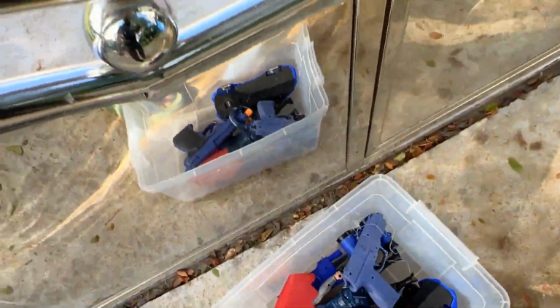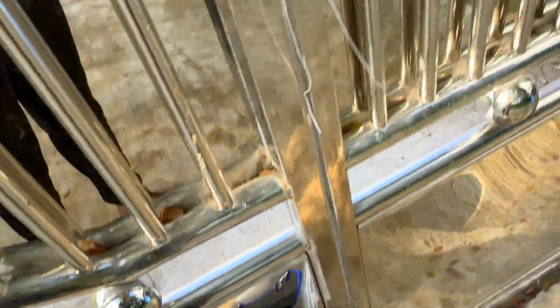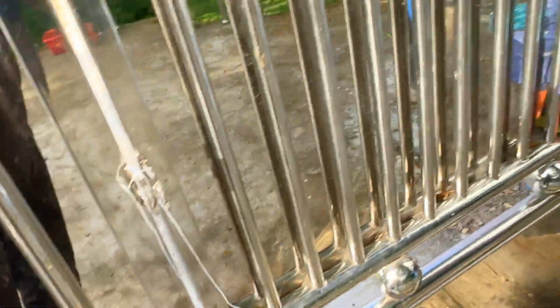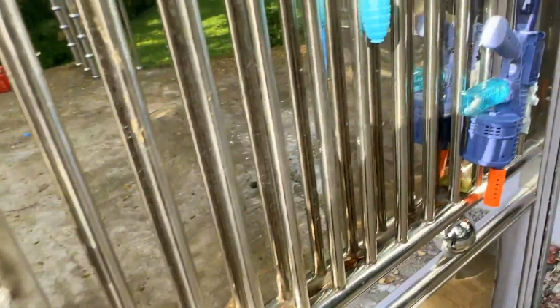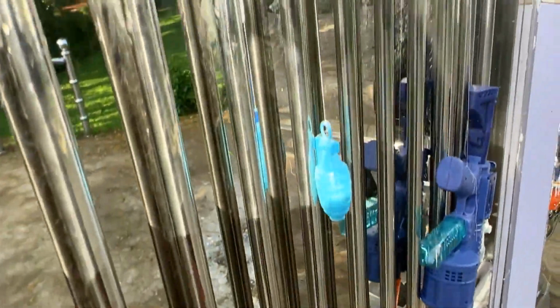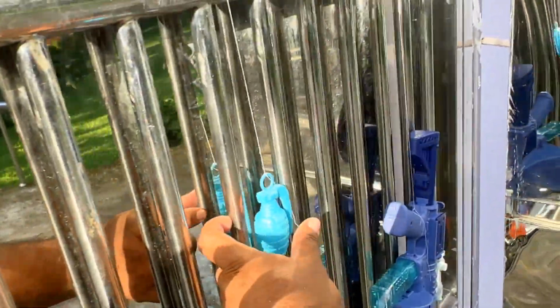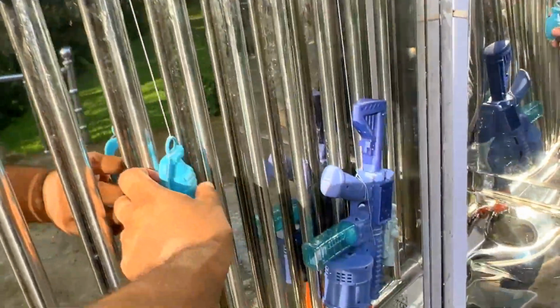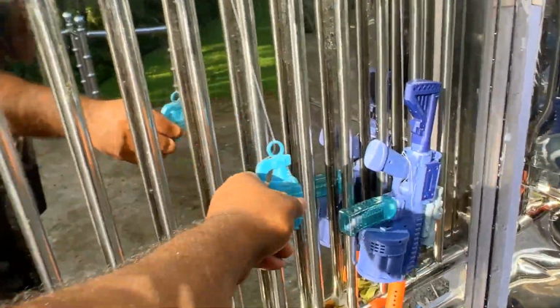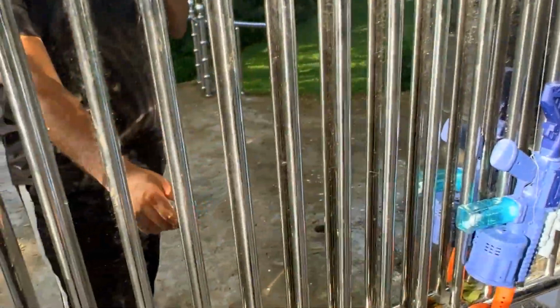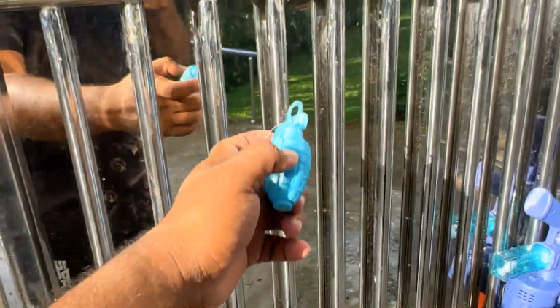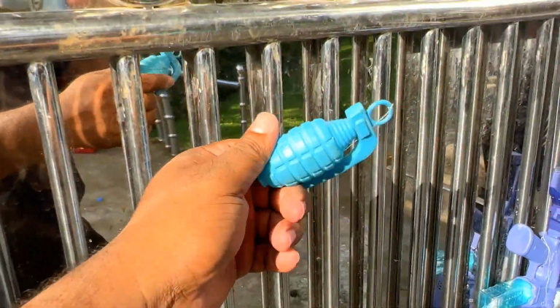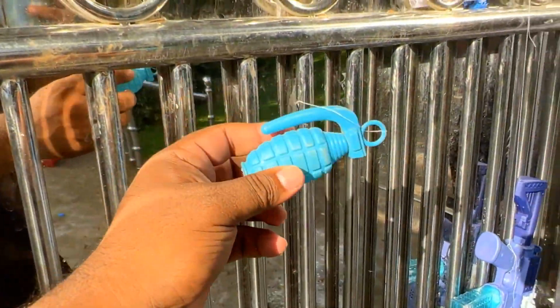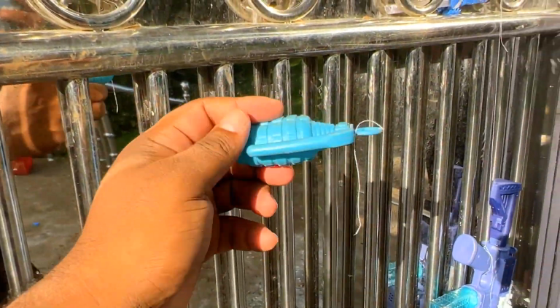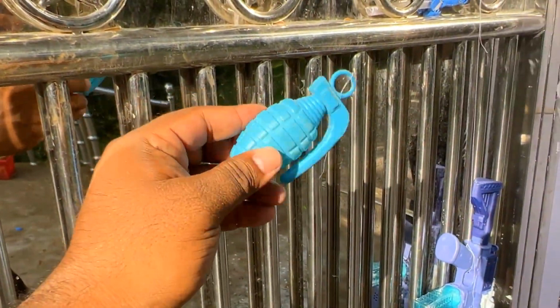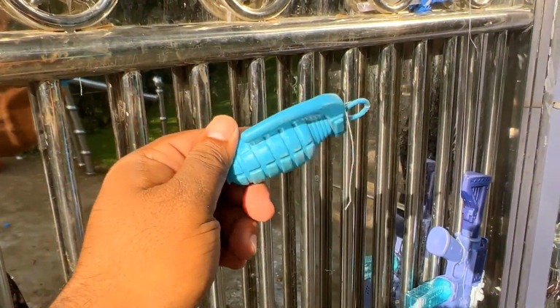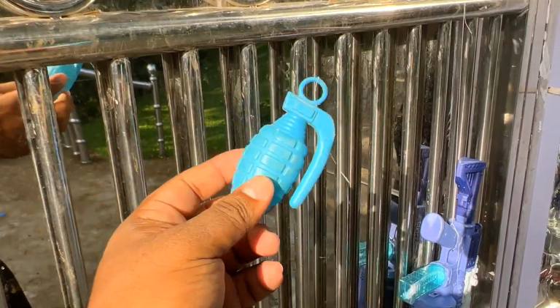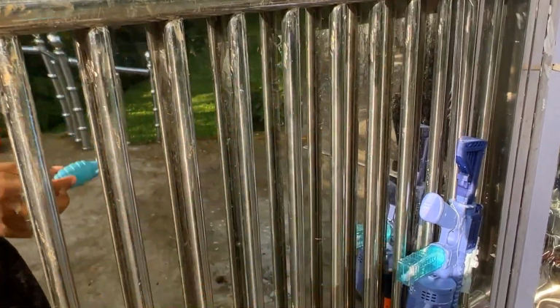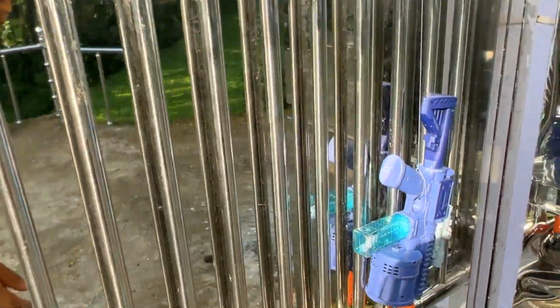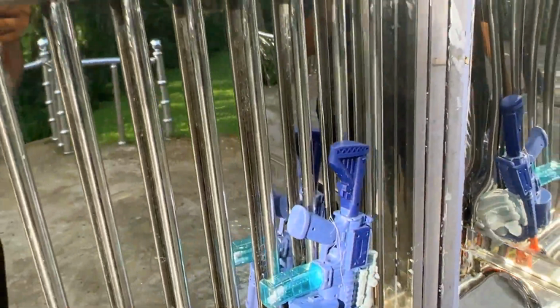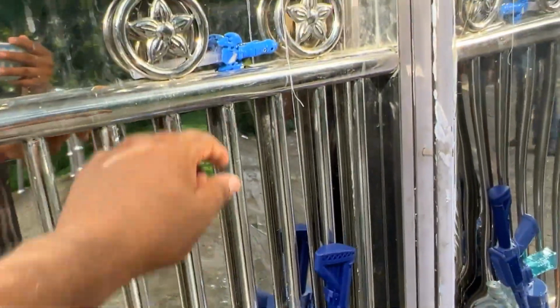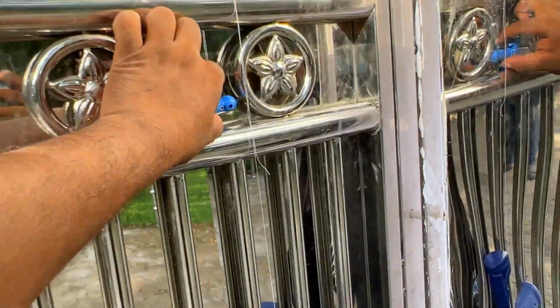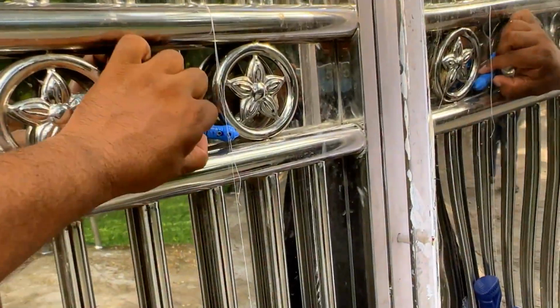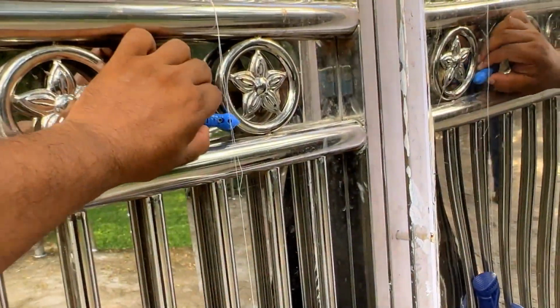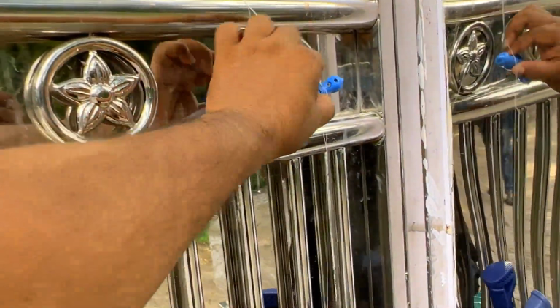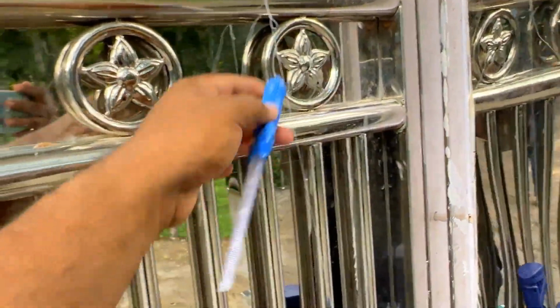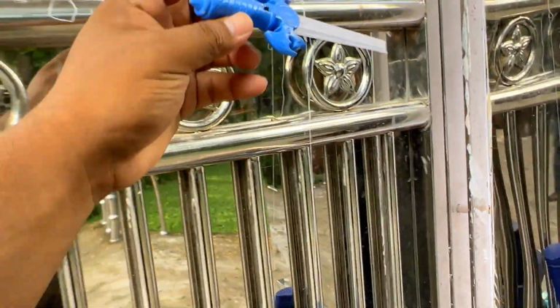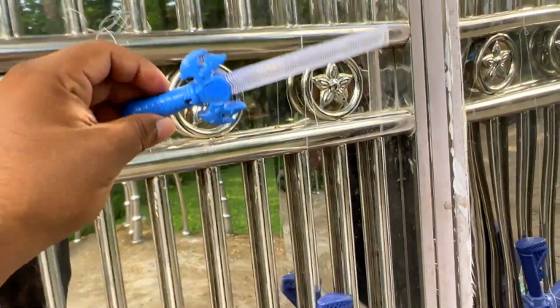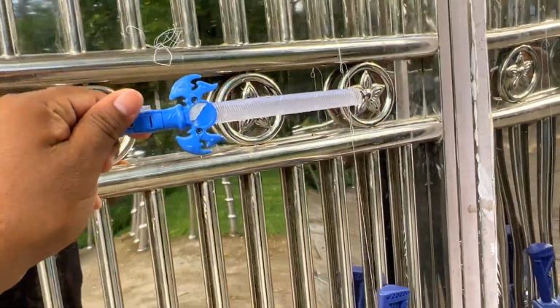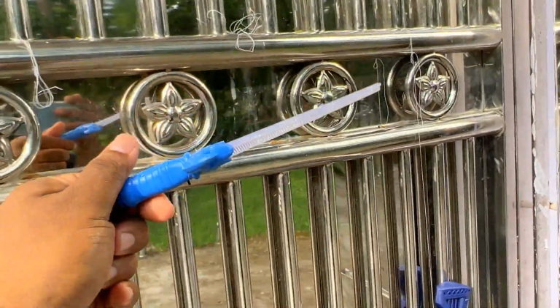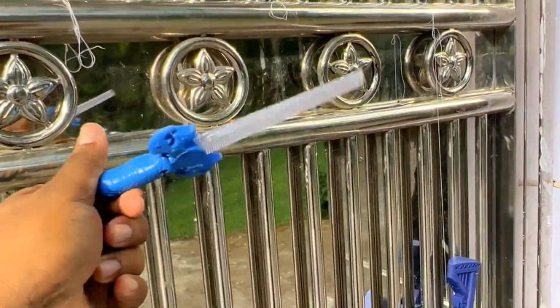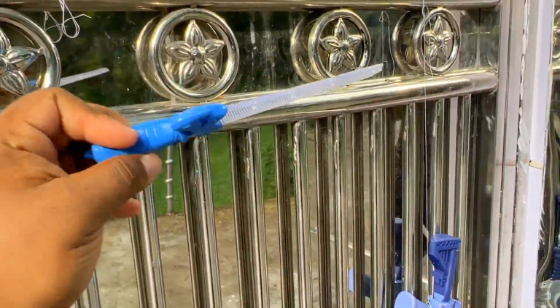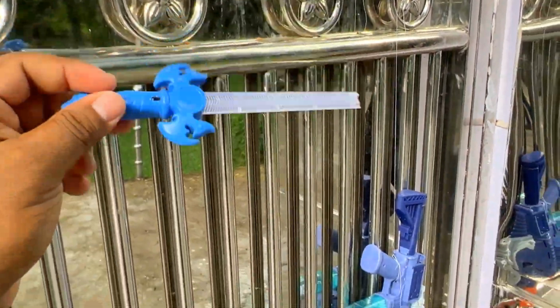This is a granite. And this is a granite. Granite. And this is a superman sword. This is a superman sword.